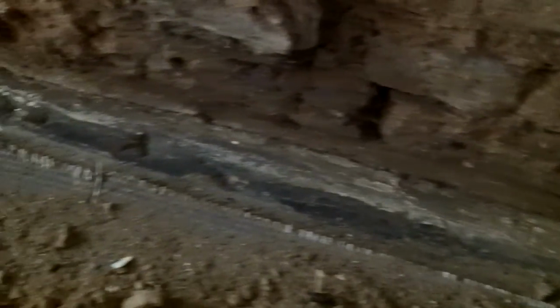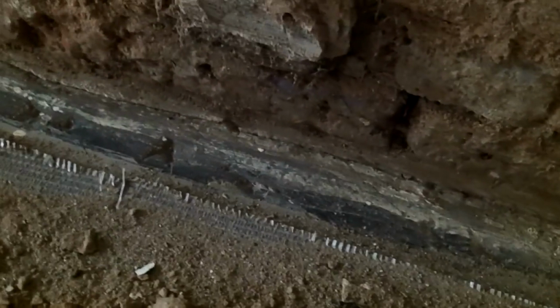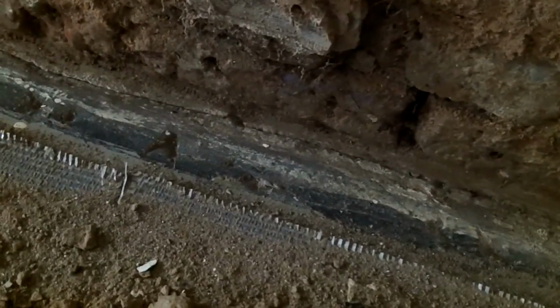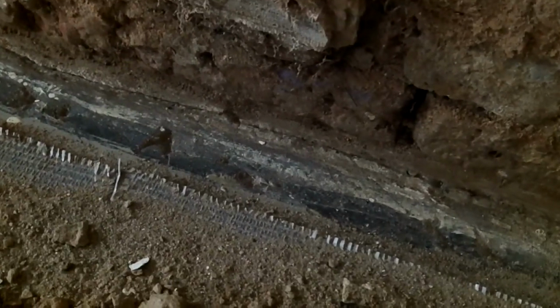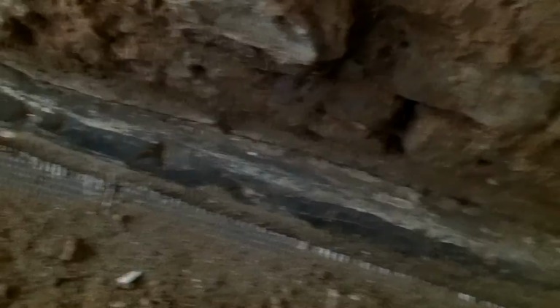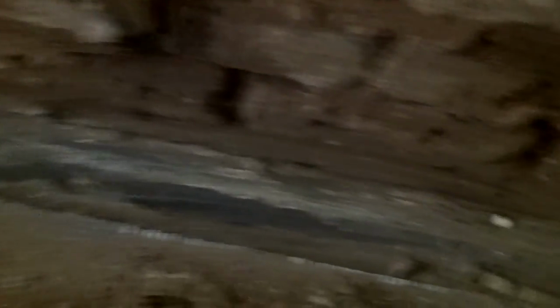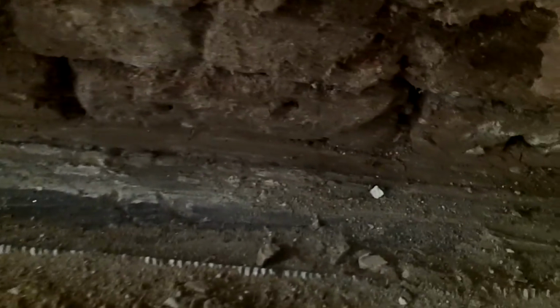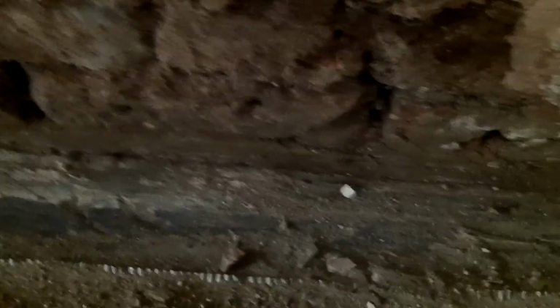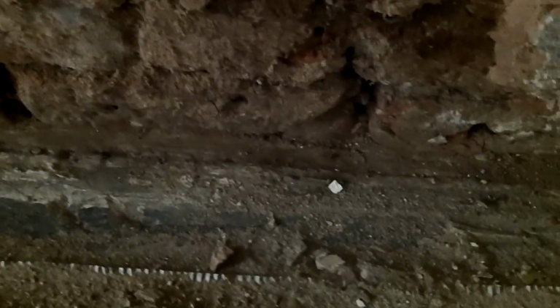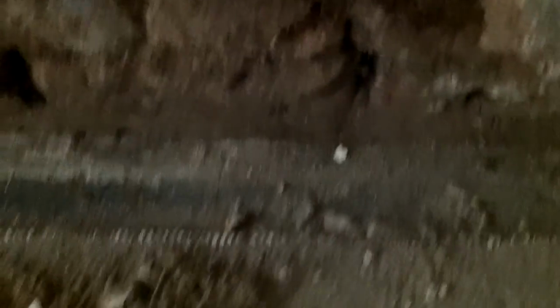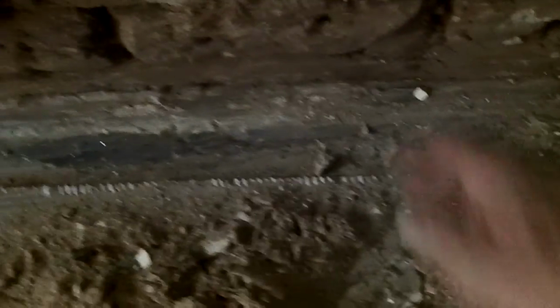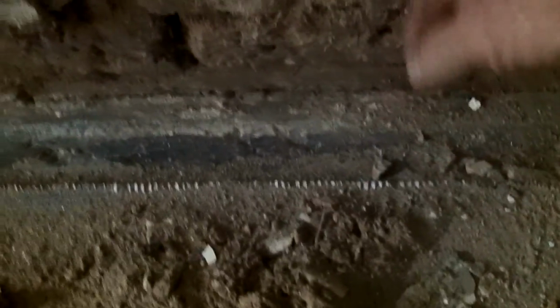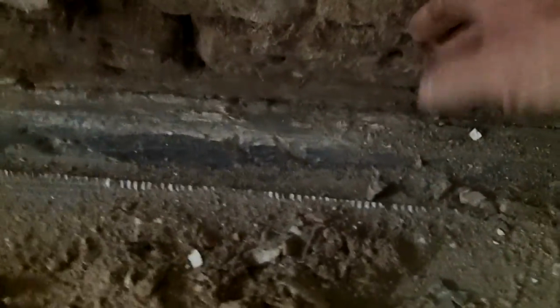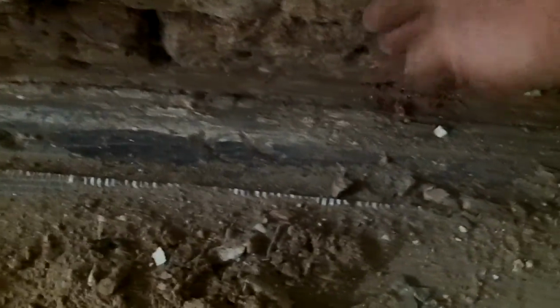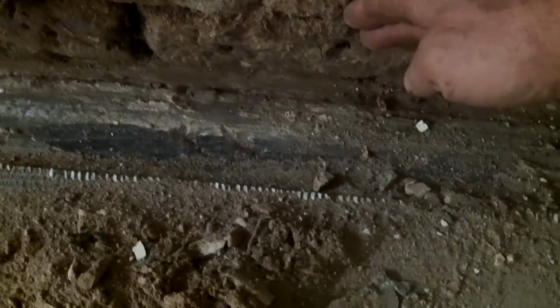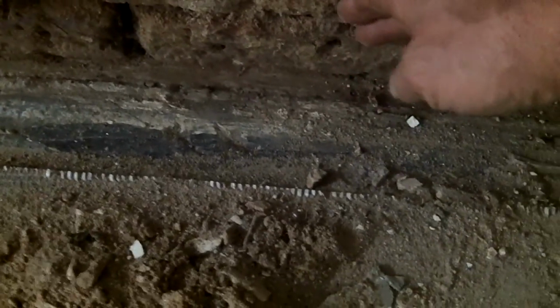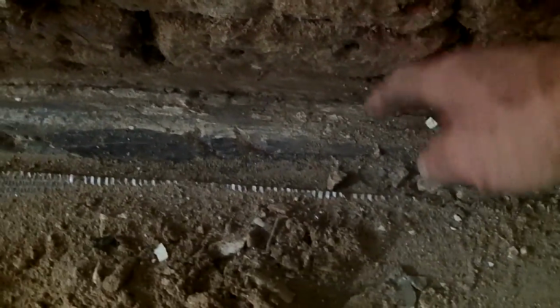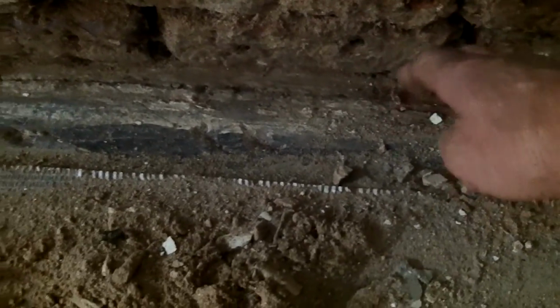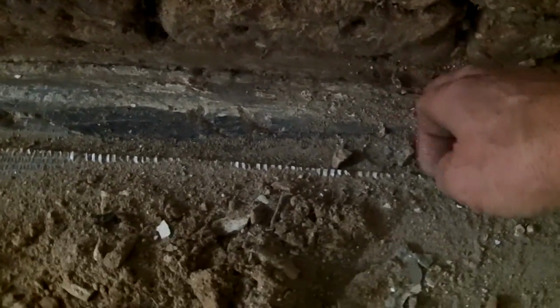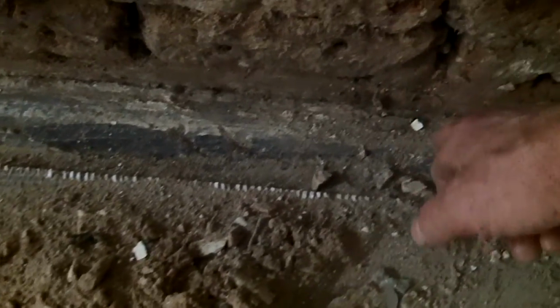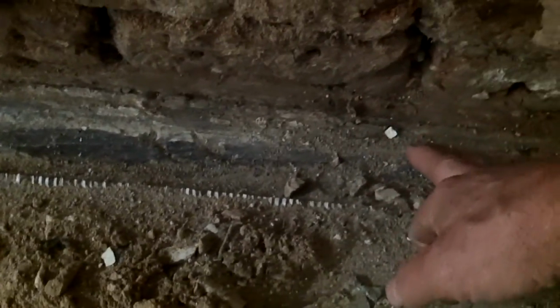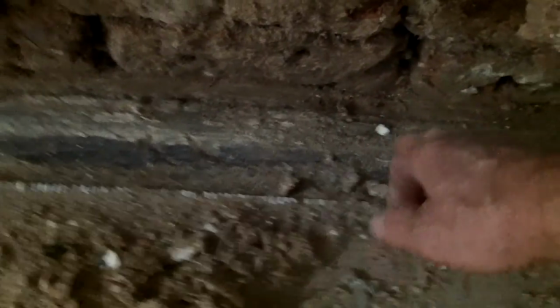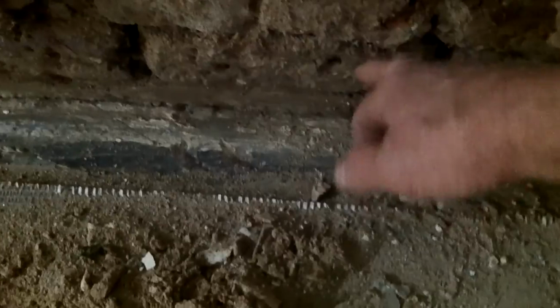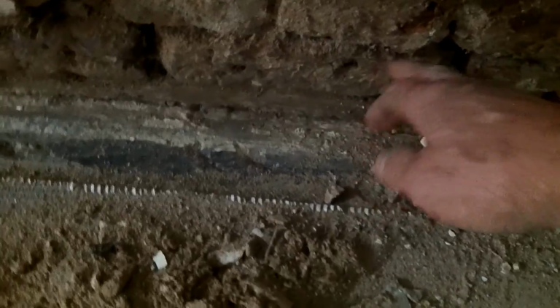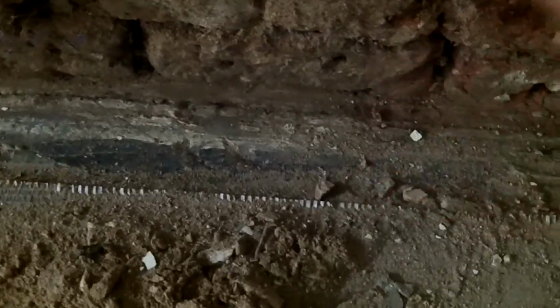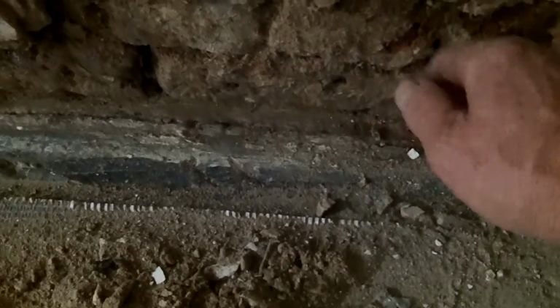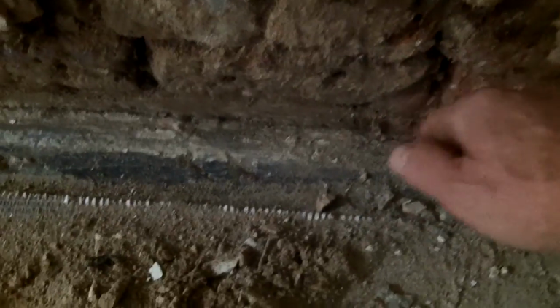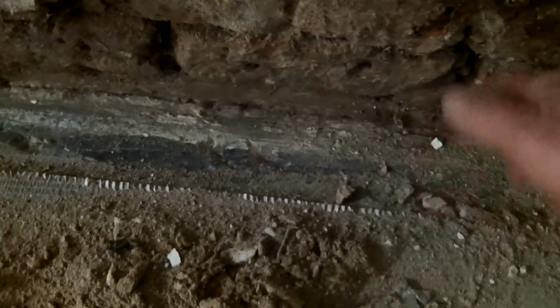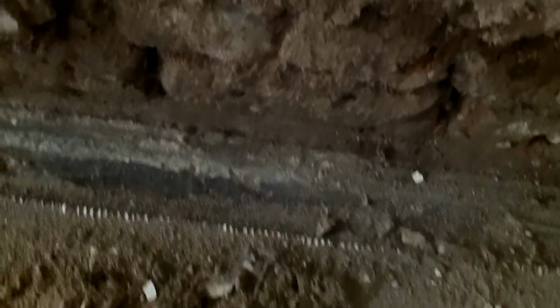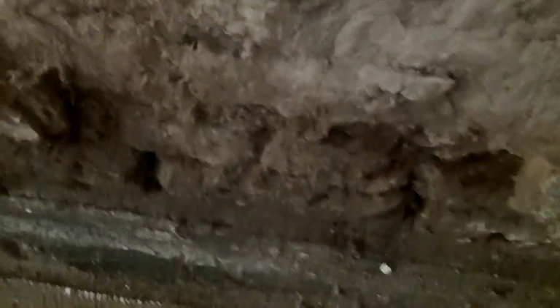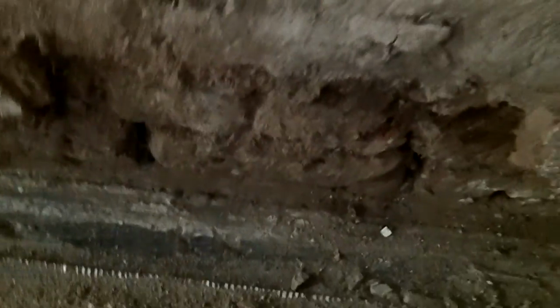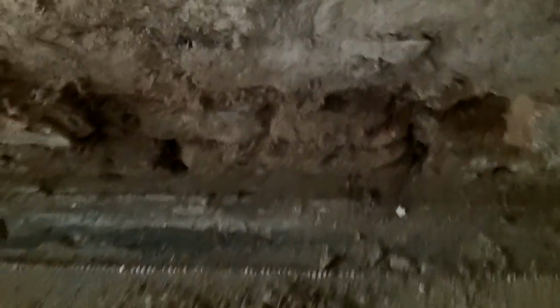And if you look externally, the ground level outside this wall here is a way down below it, and there's actually exposed brick down here on the outside, which is bone dry.